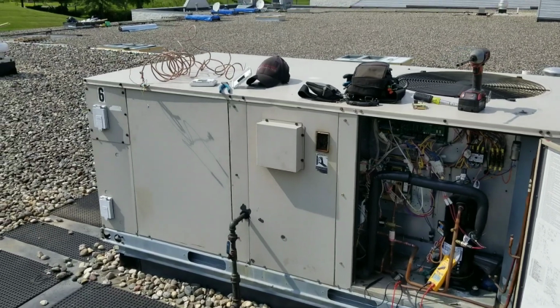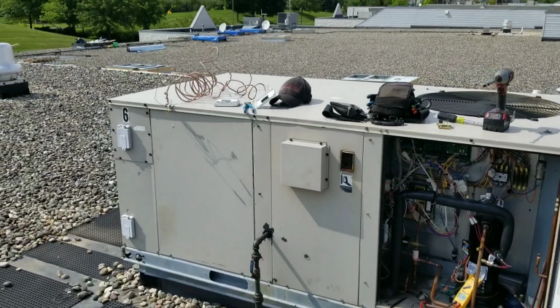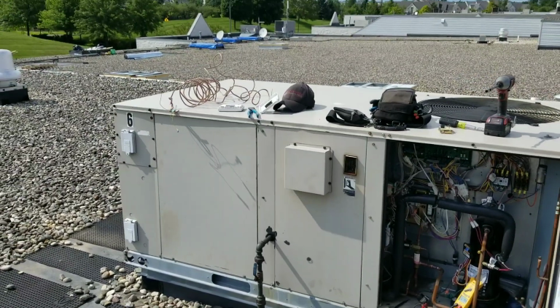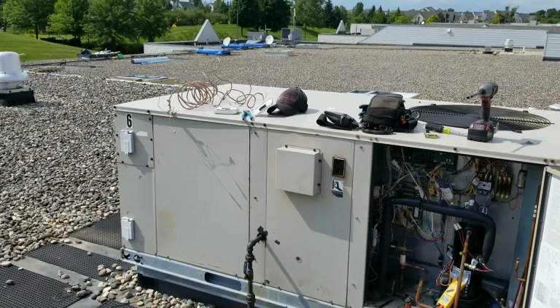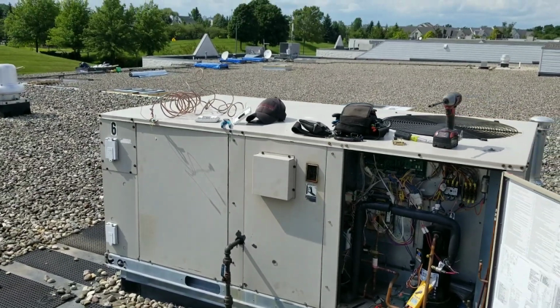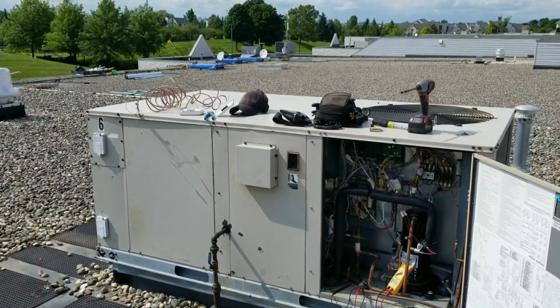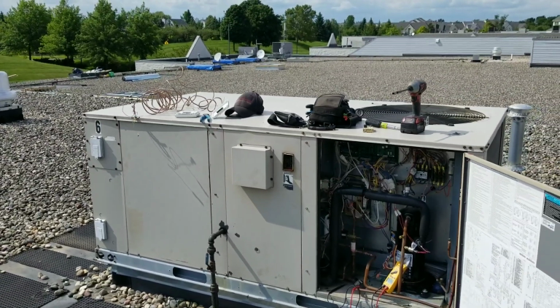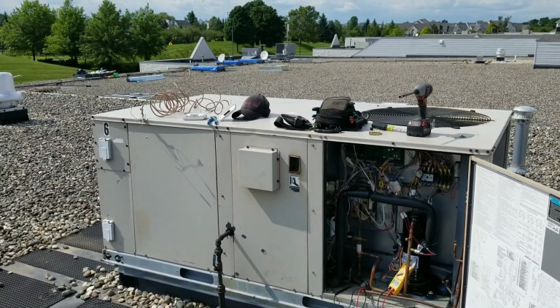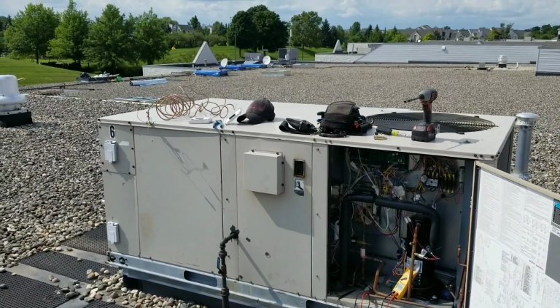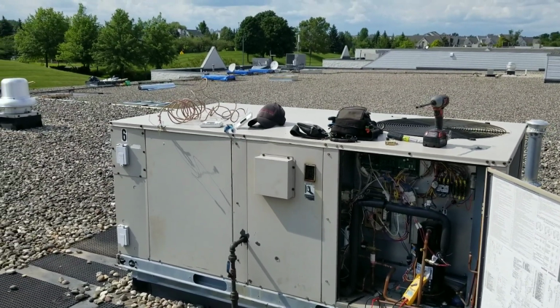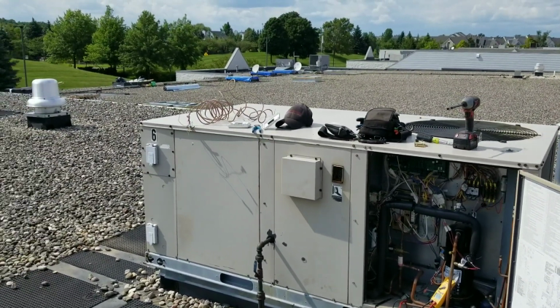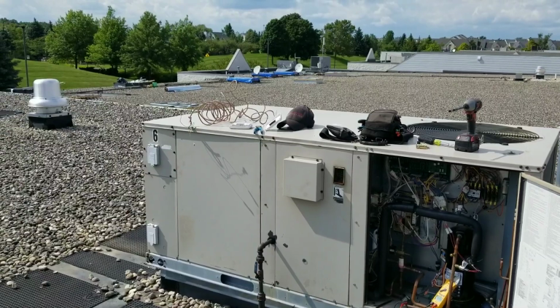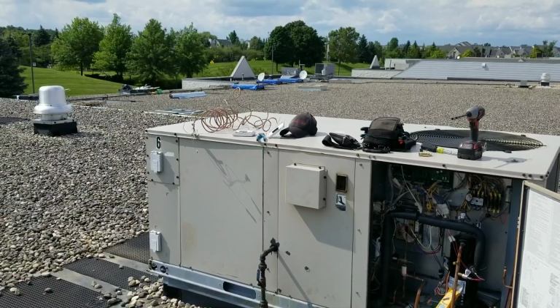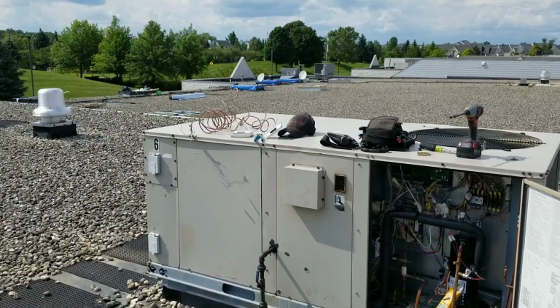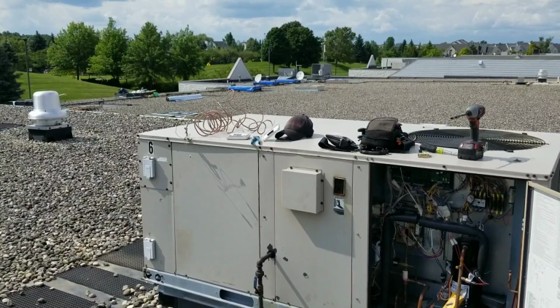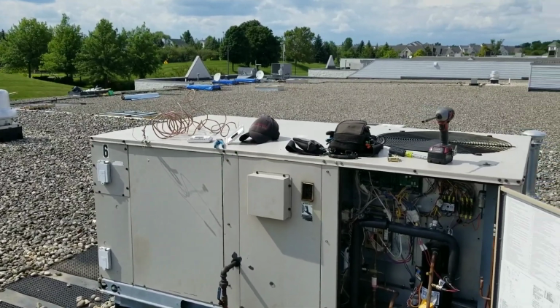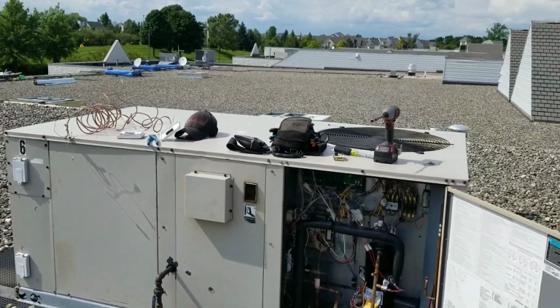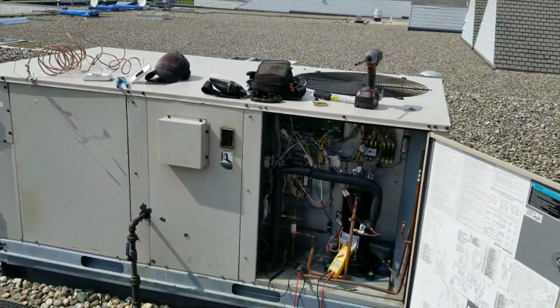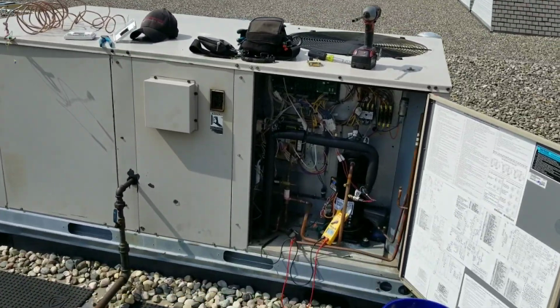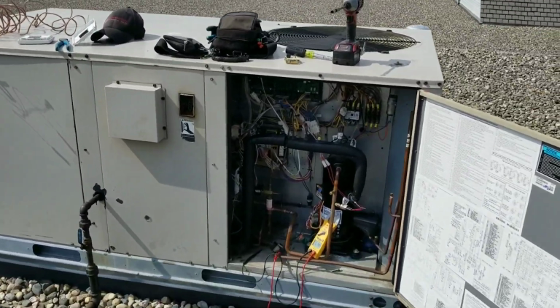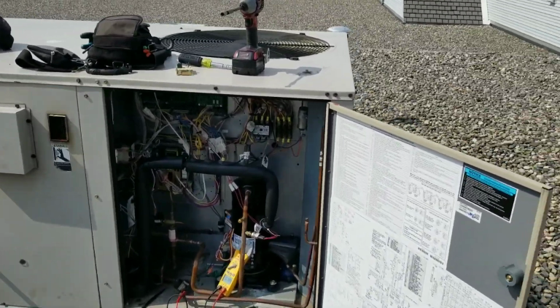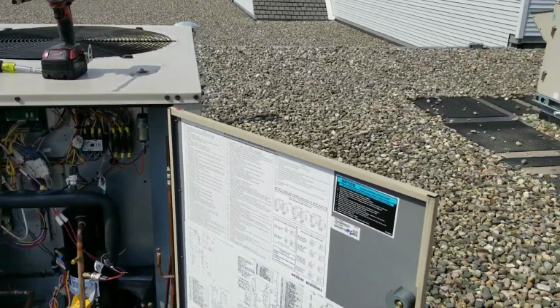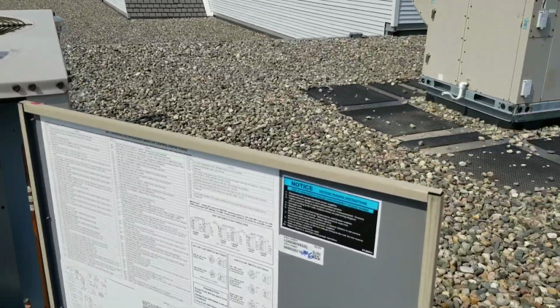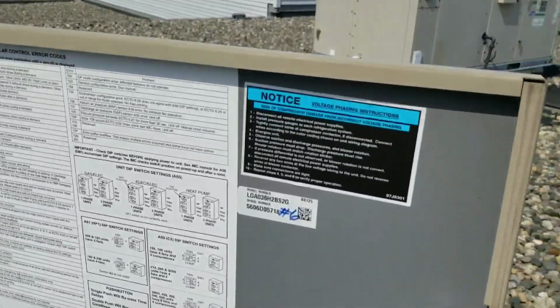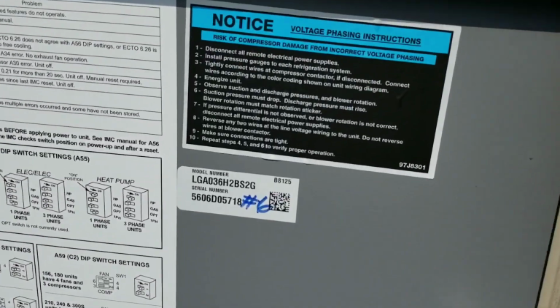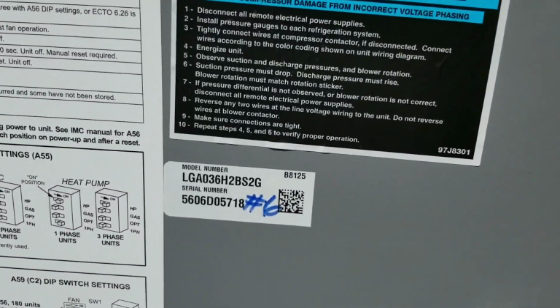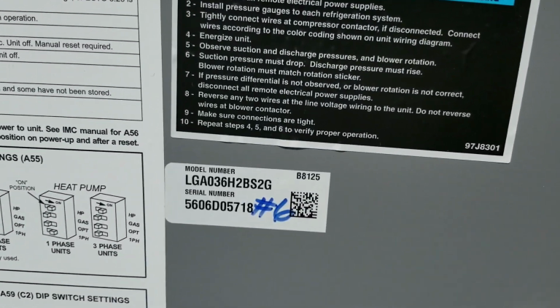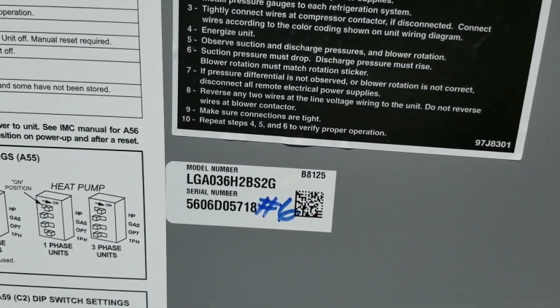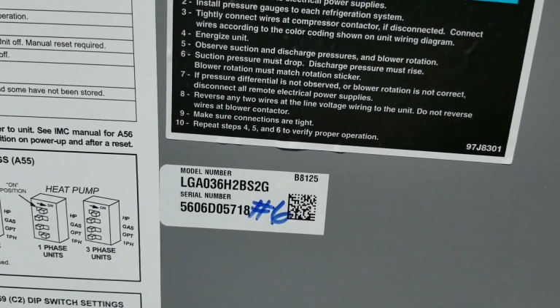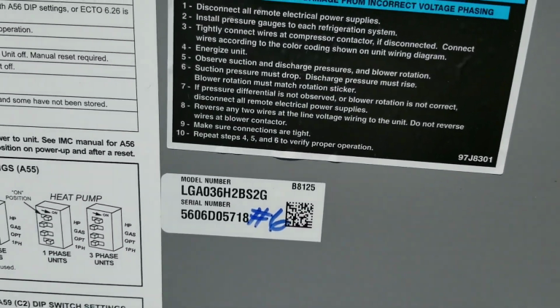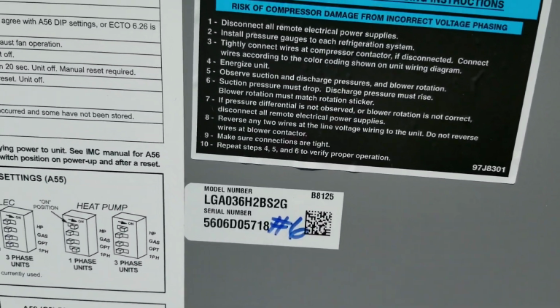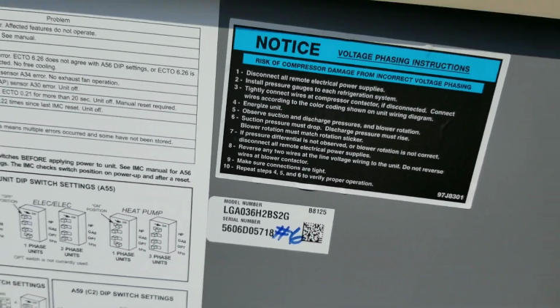Hey guys, I just wanted to take a quick minute and show you an emergency repair that I'm about to perform on this Lennox unit. Real quick, there is a picture of our model number for those who are interested.